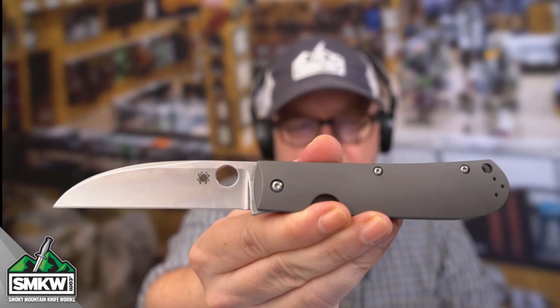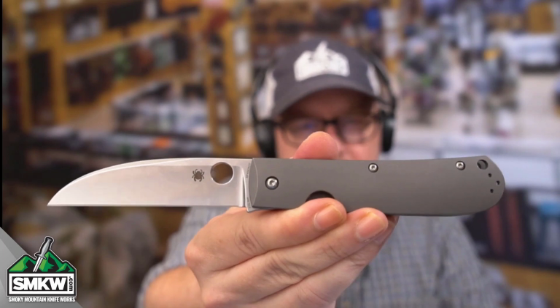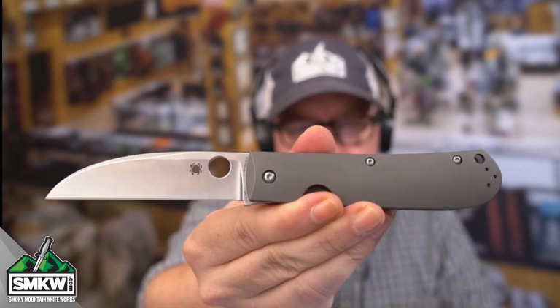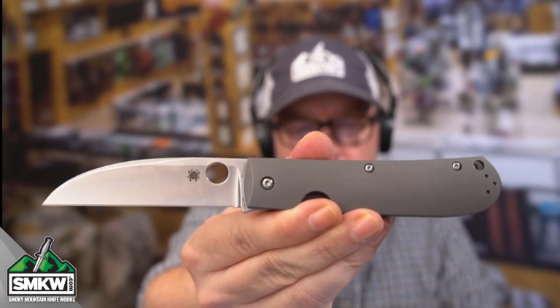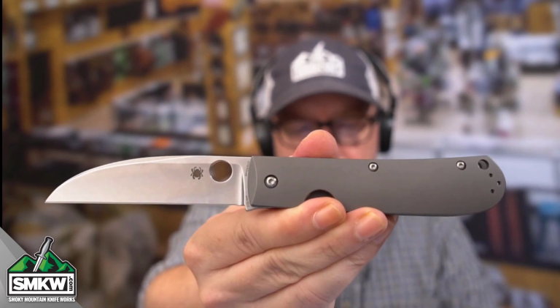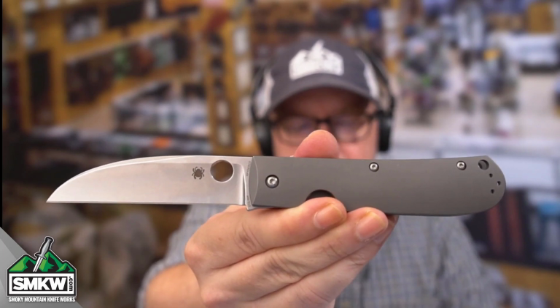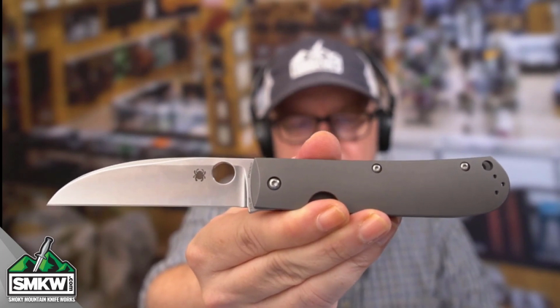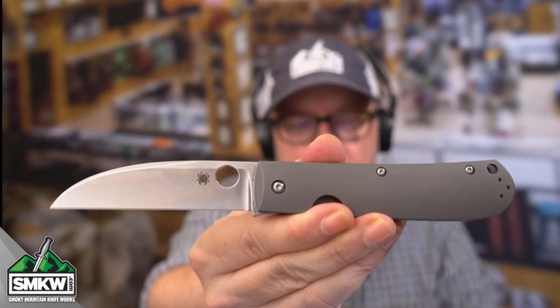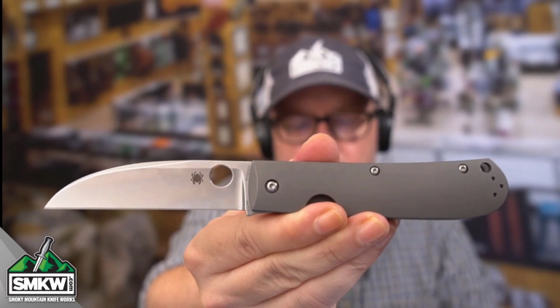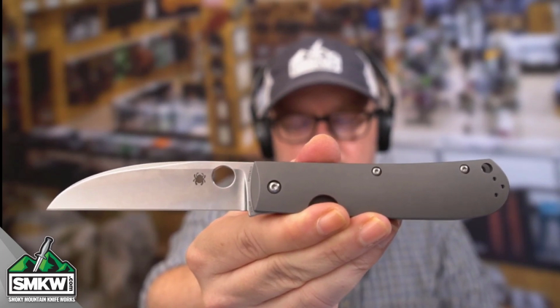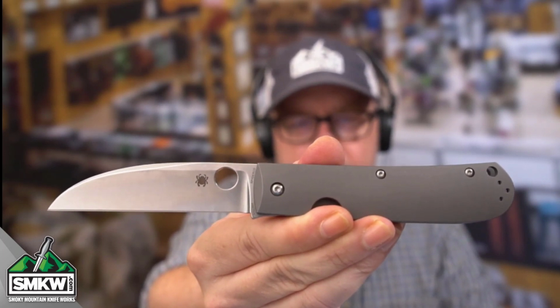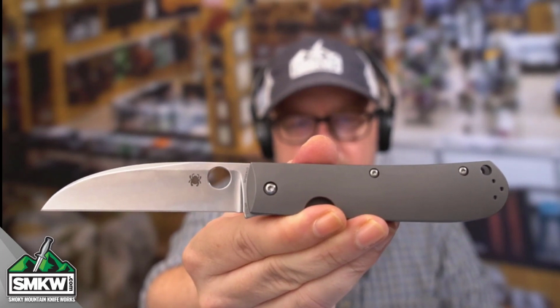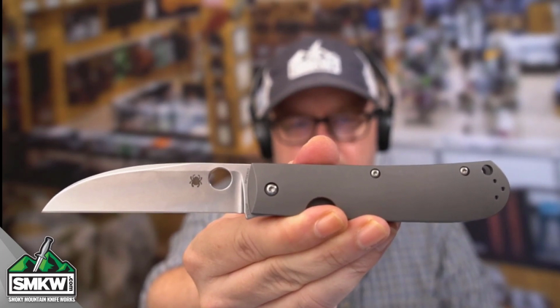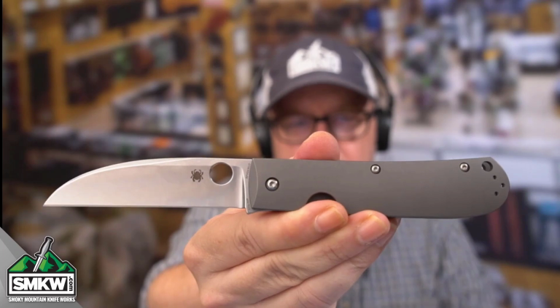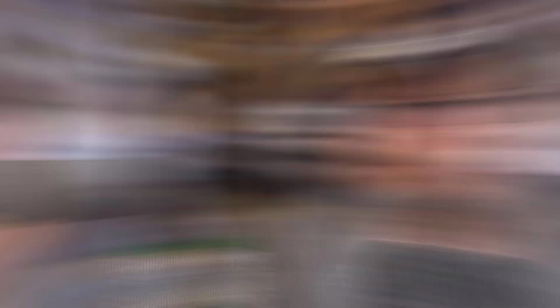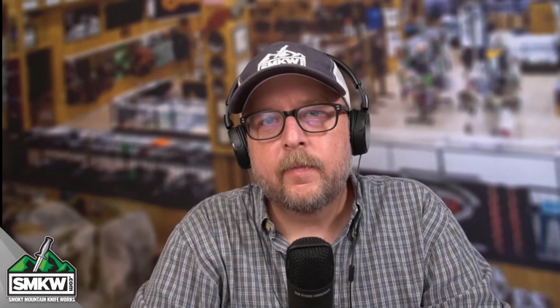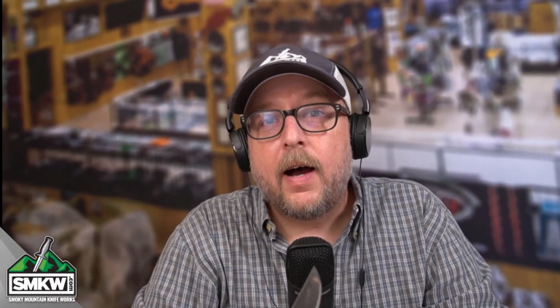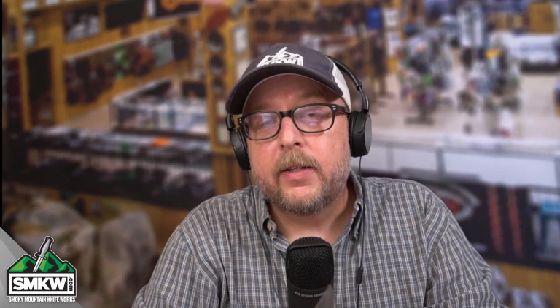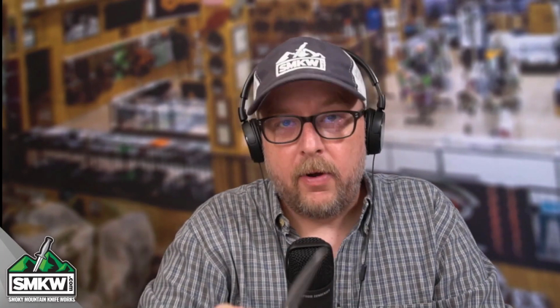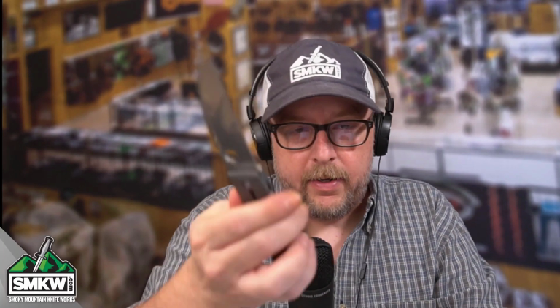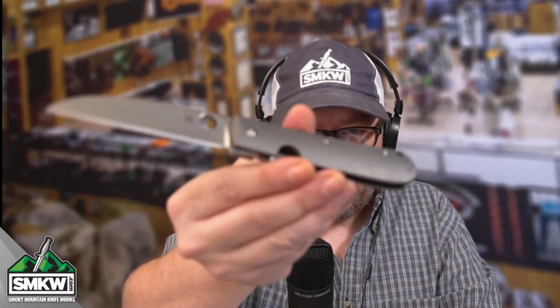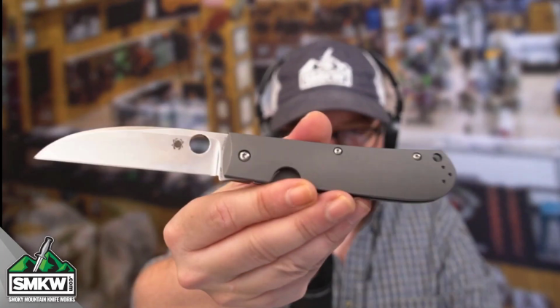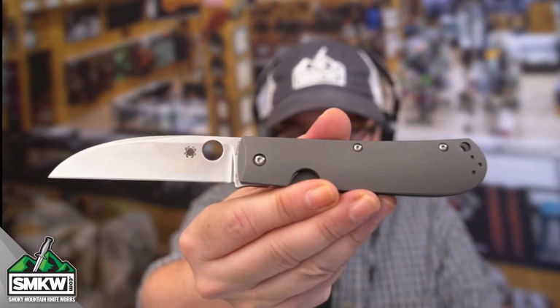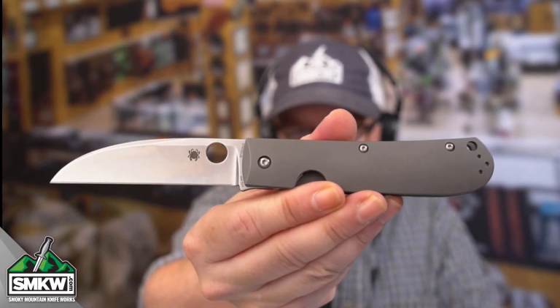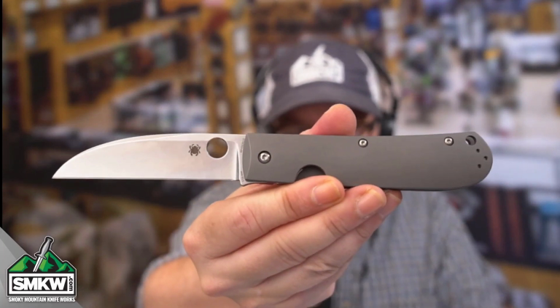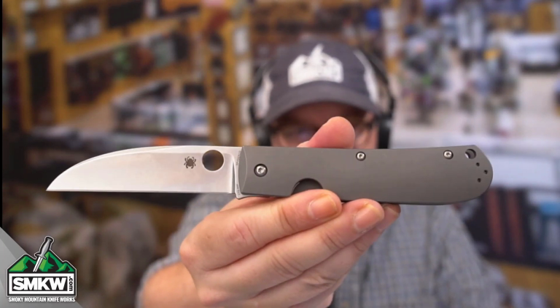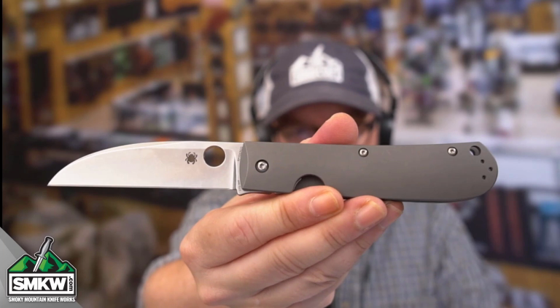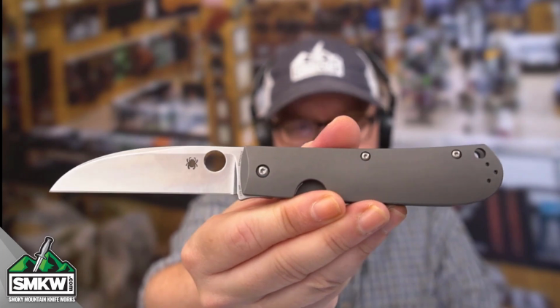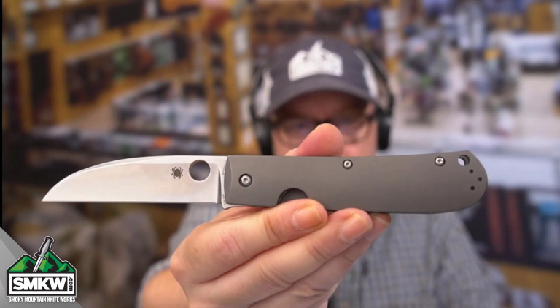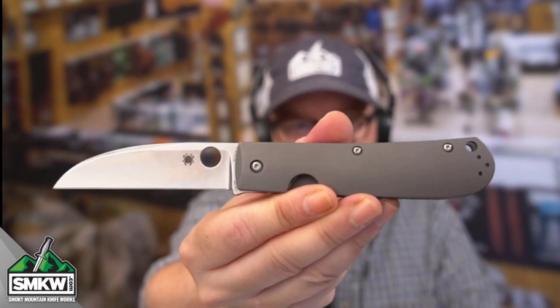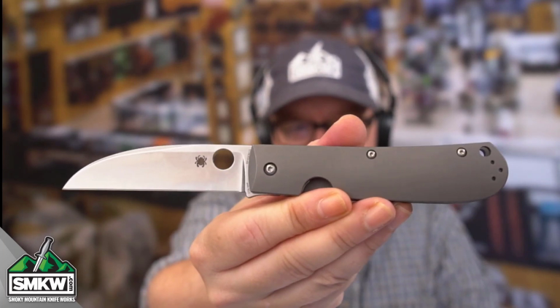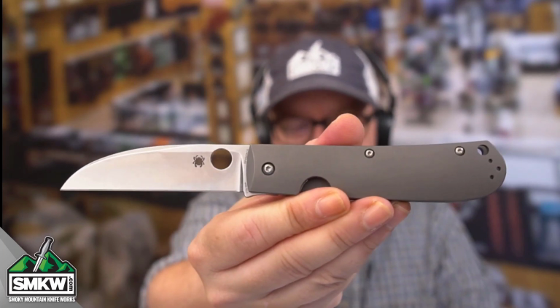I think the thing is super pretty. That is the Spyderco Swayback Titanium. I like this pattern a lot — it's one of my favorite traditional patterns. I think Spyderco did a fantastic job of updating this to a modern design.